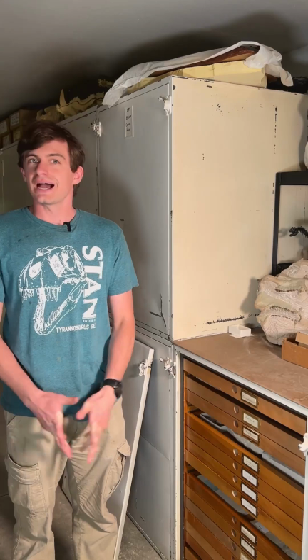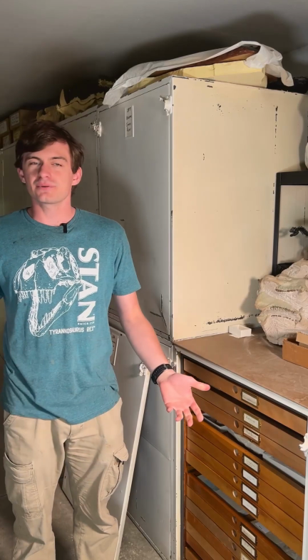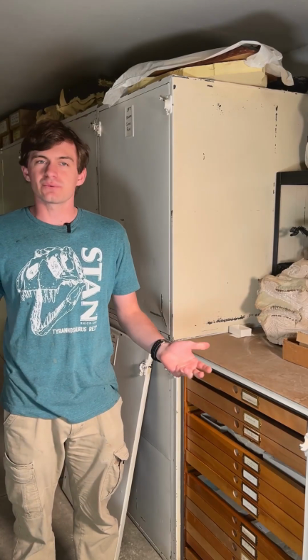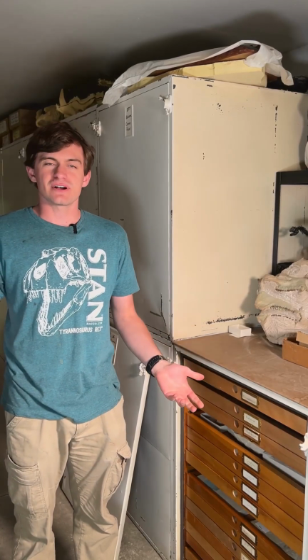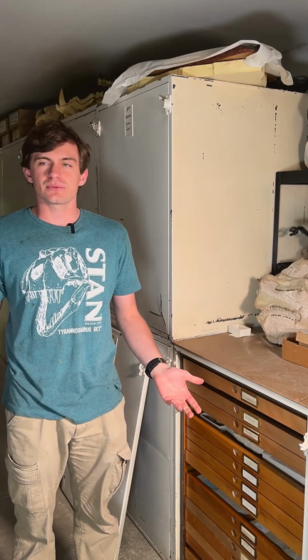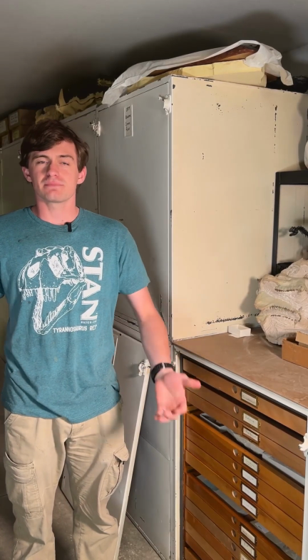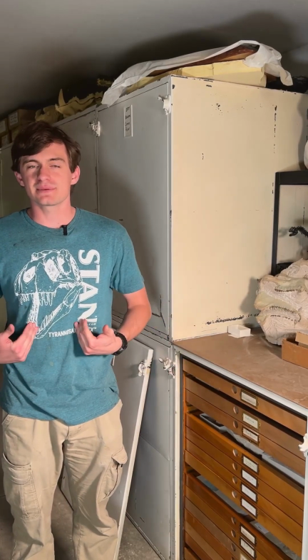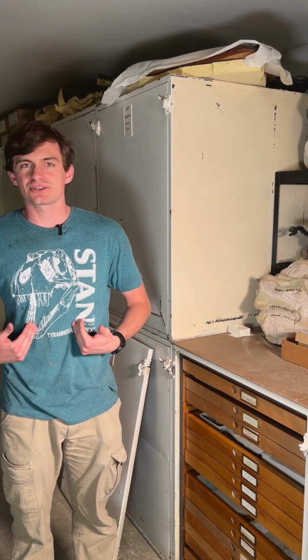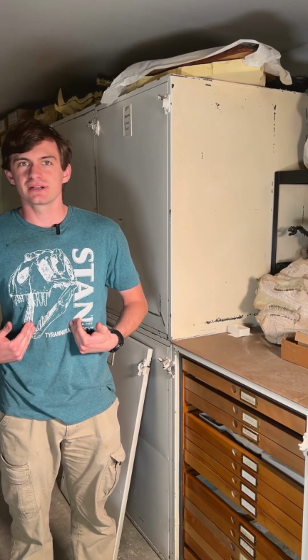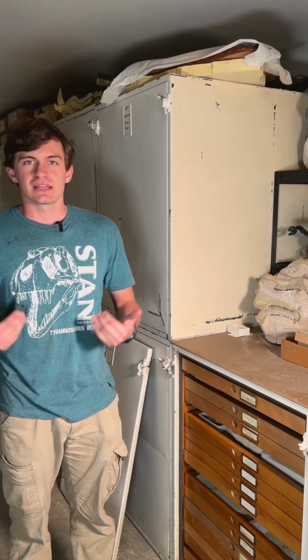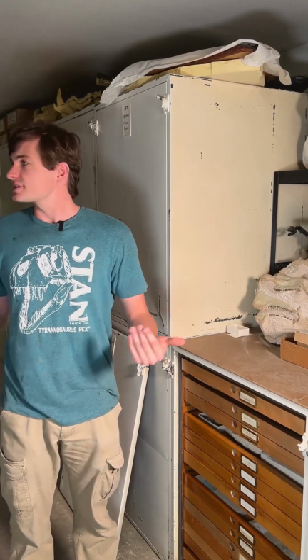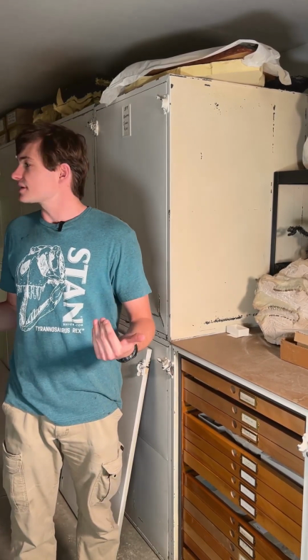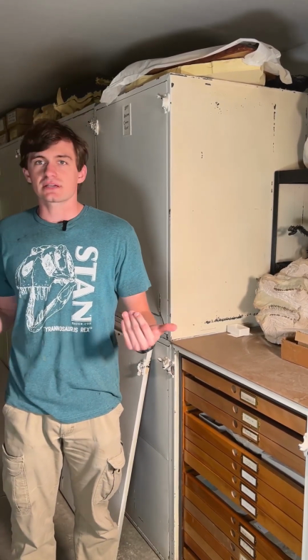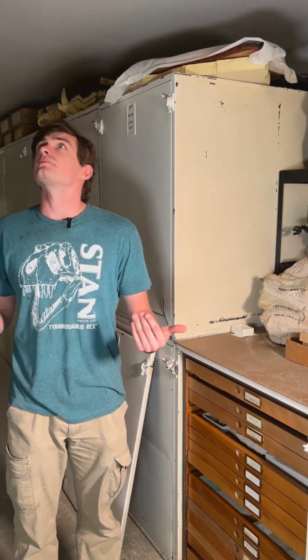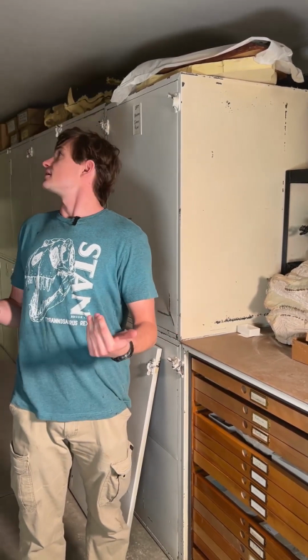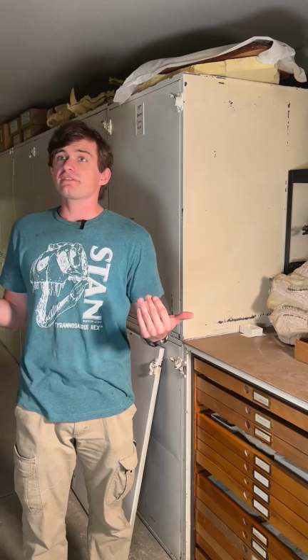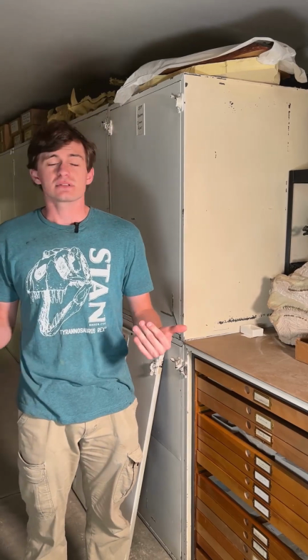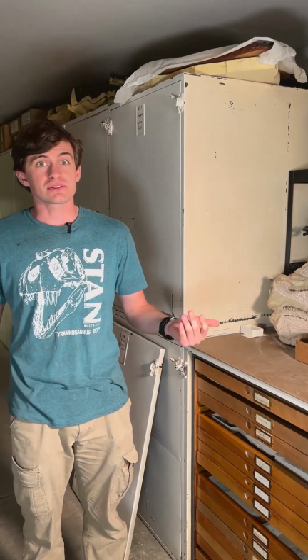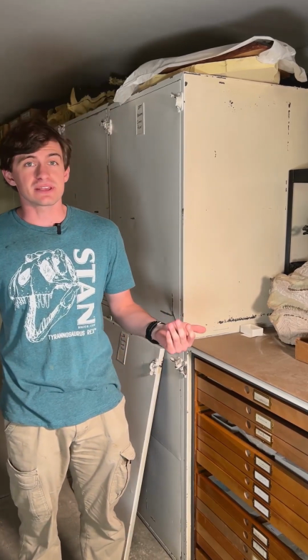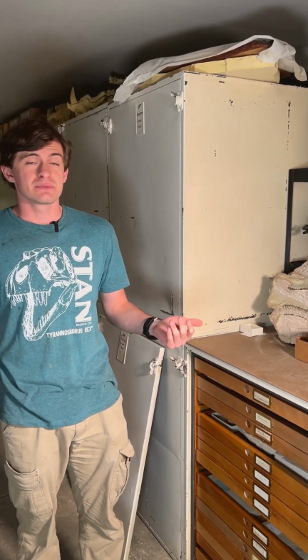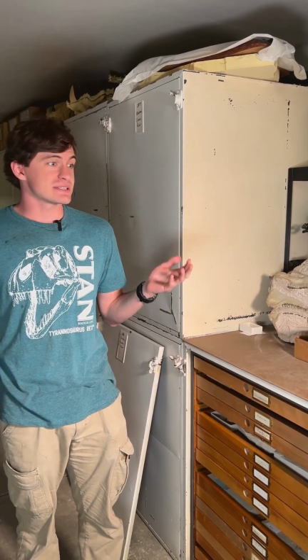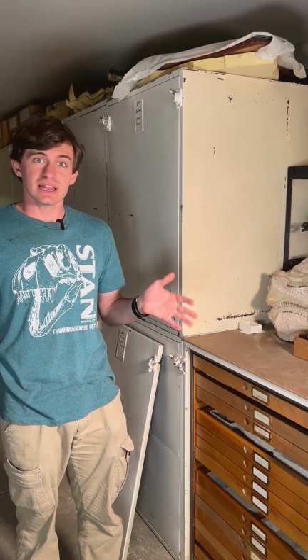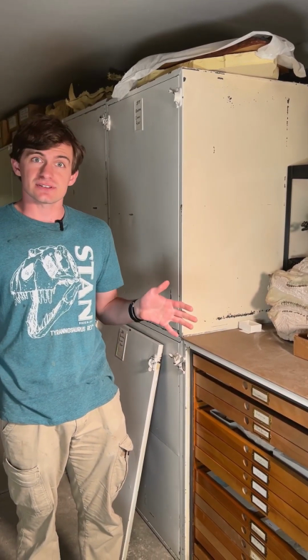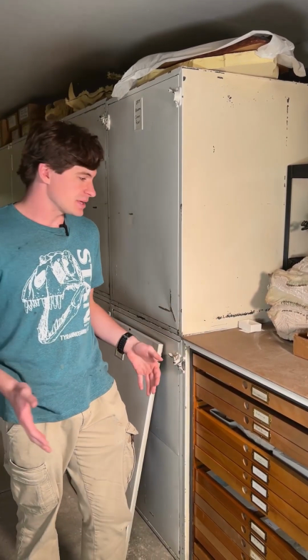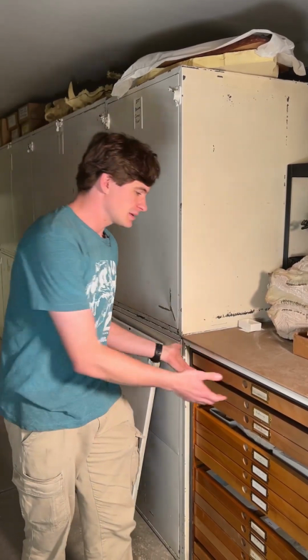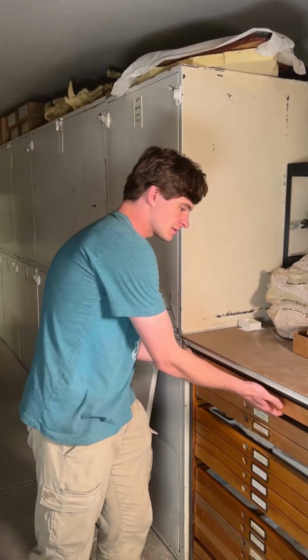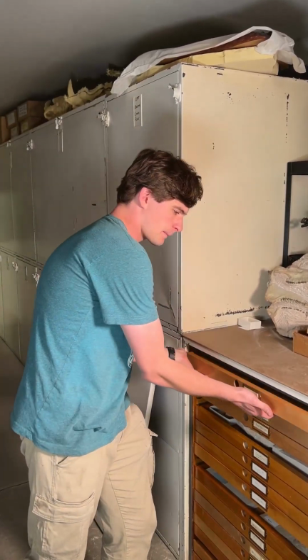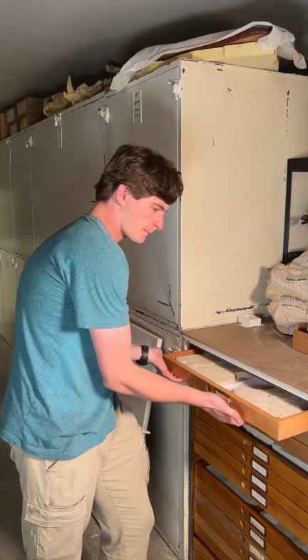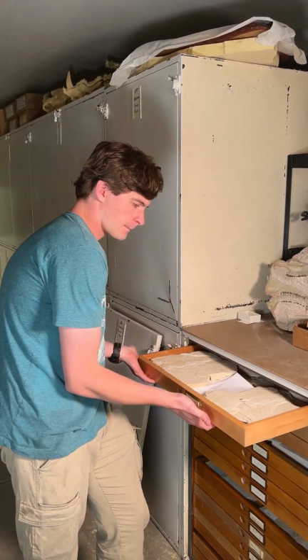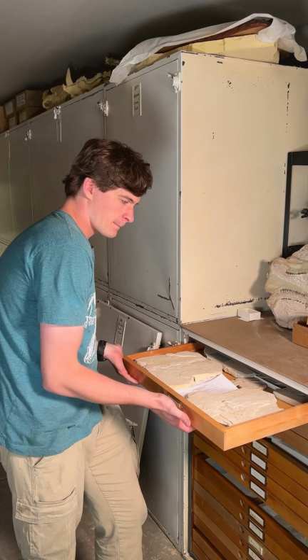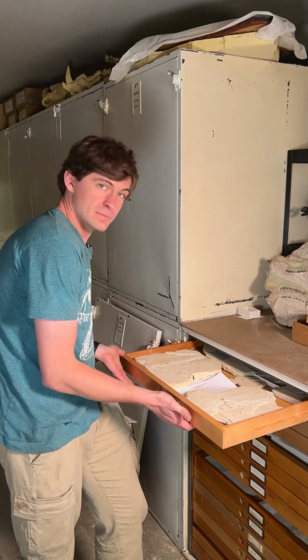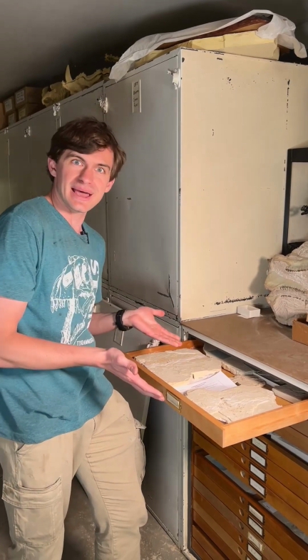Hi everyone and welcome to Fossil of the Week. My name is Hunter Schrader. You'll notice this week it looks like we're filming in a cave. That's actually really fitting because today's Fossil of the Week is a bat.